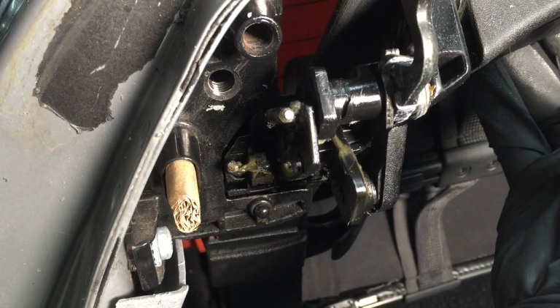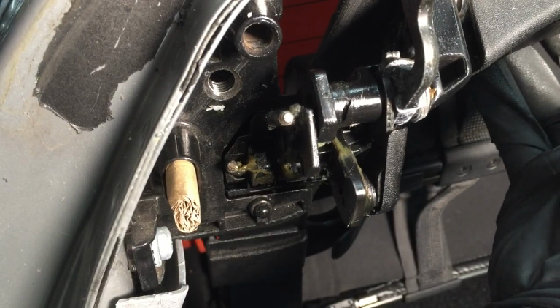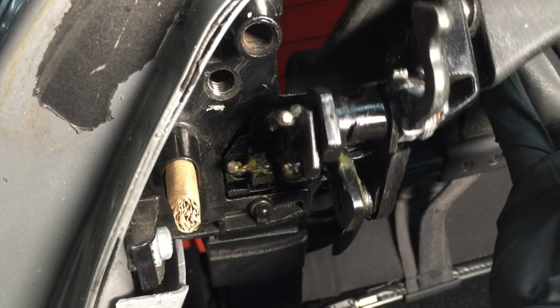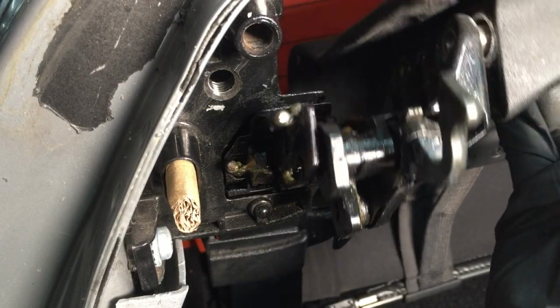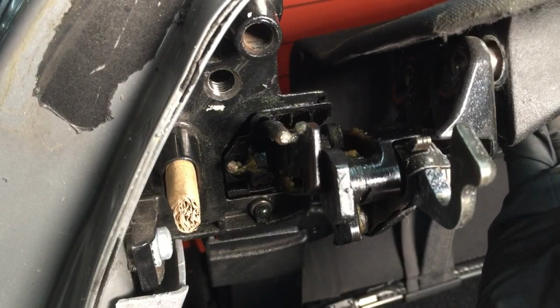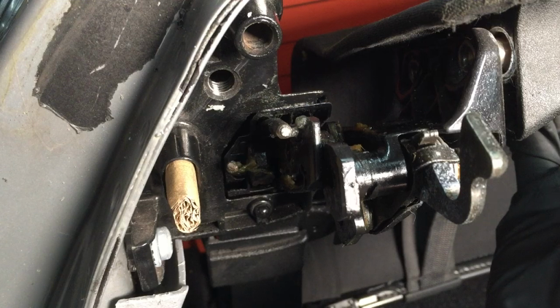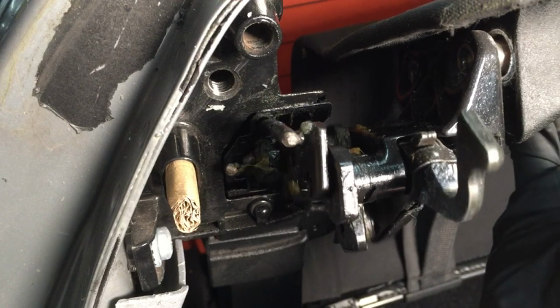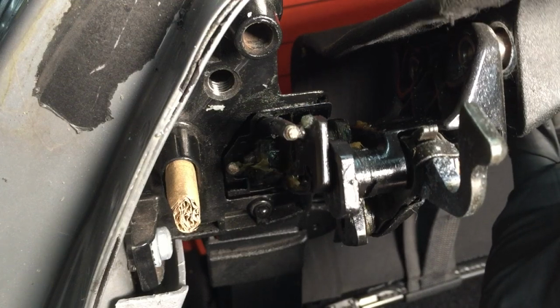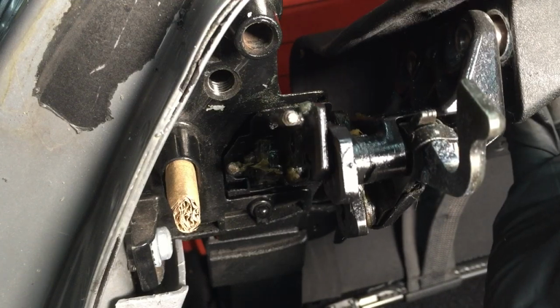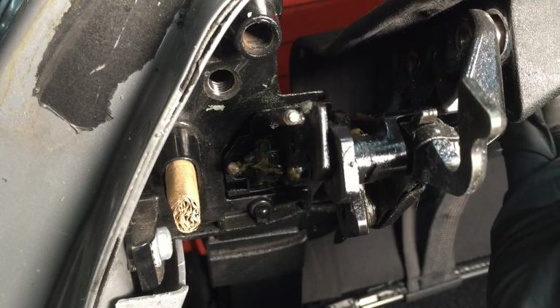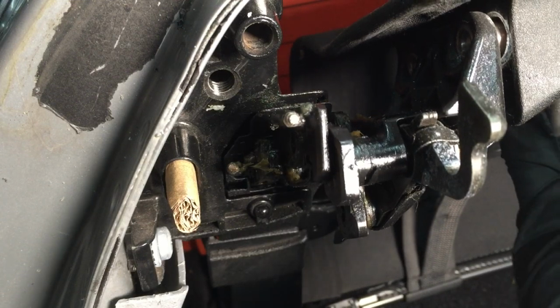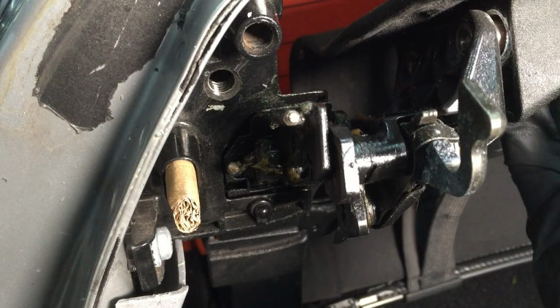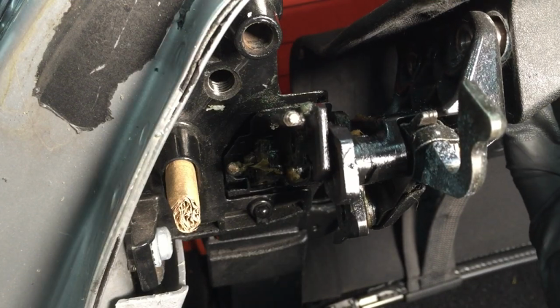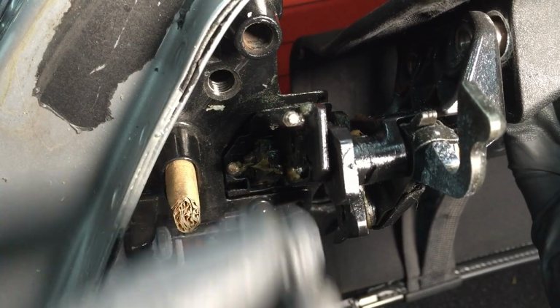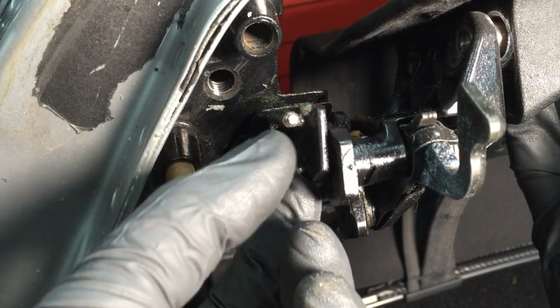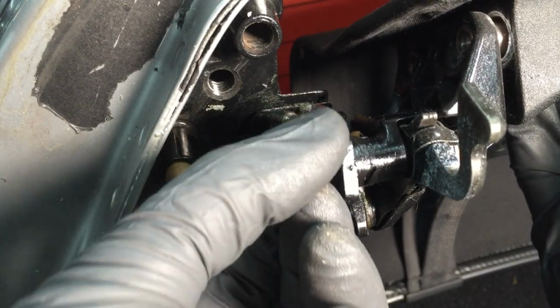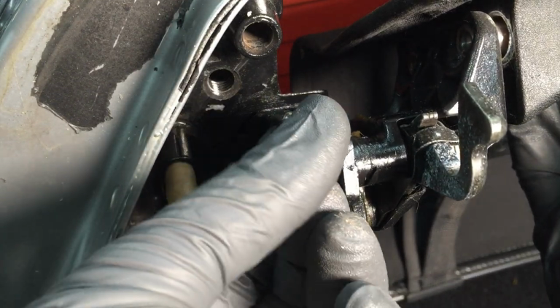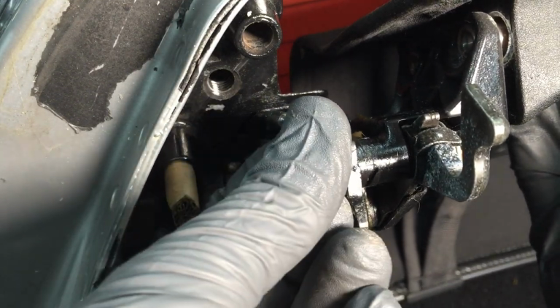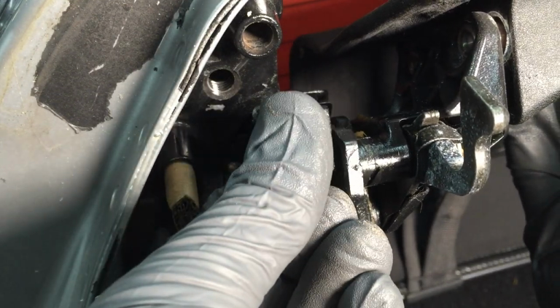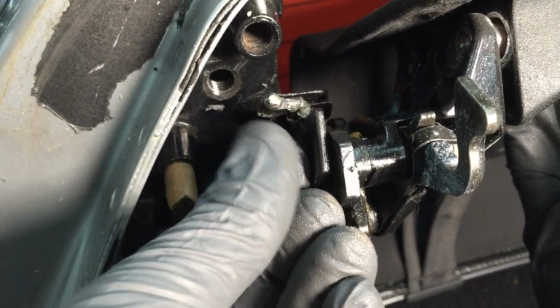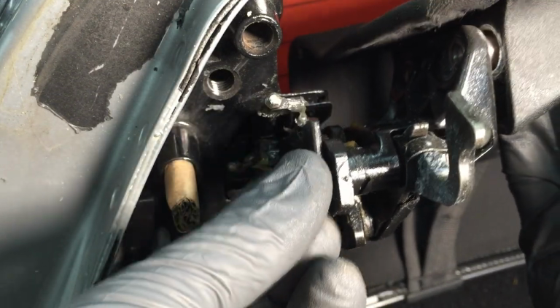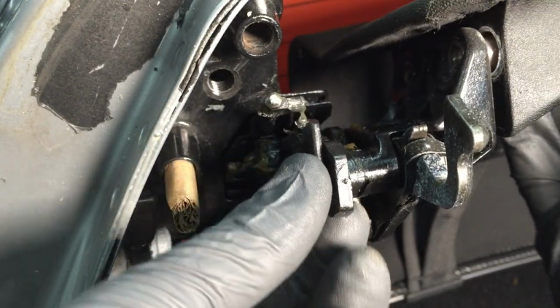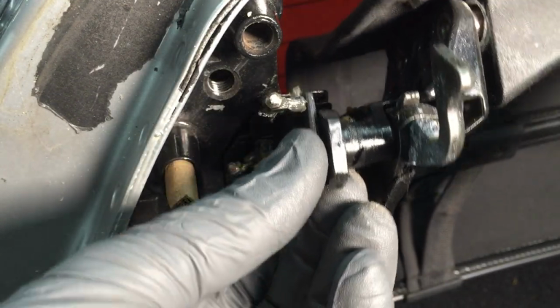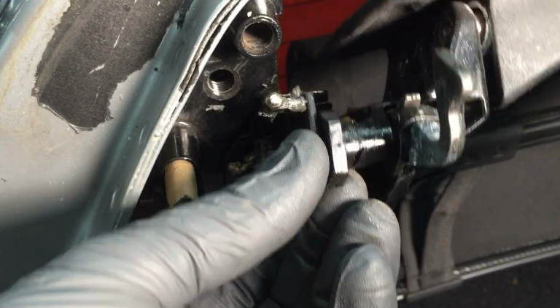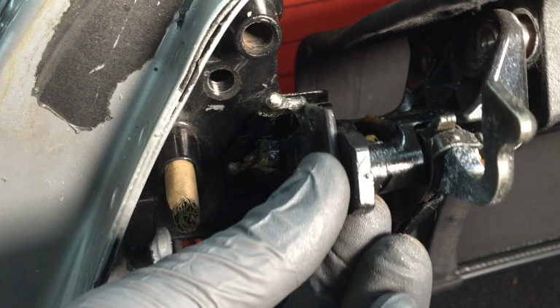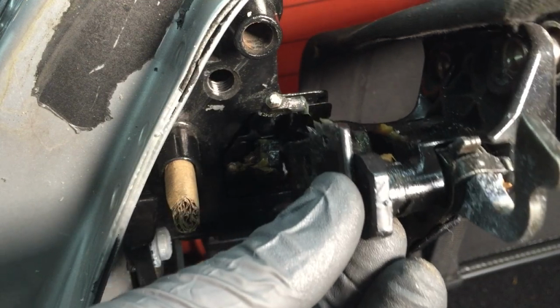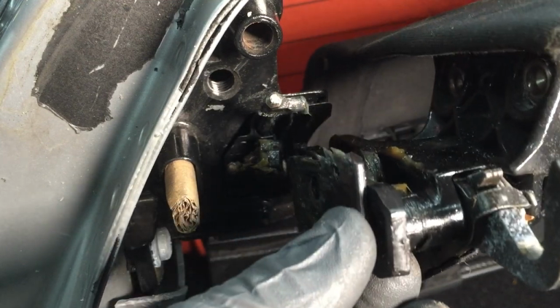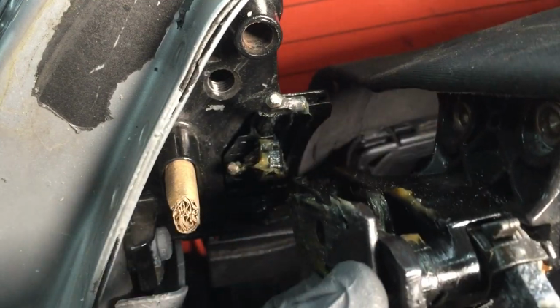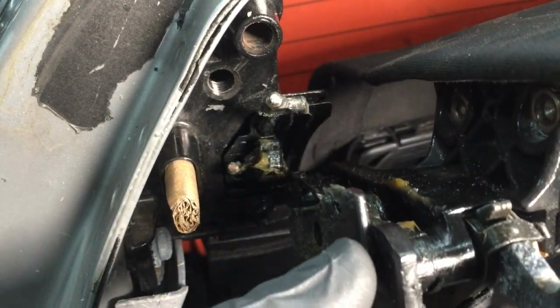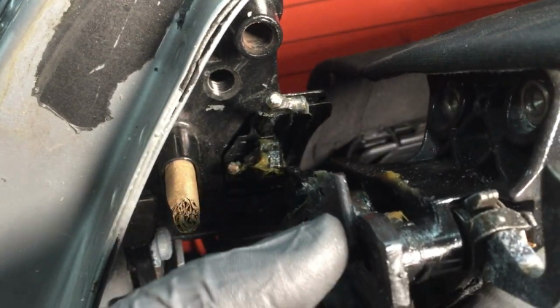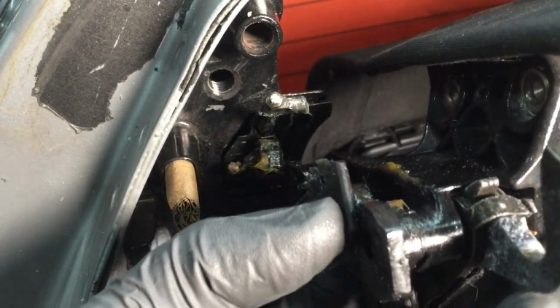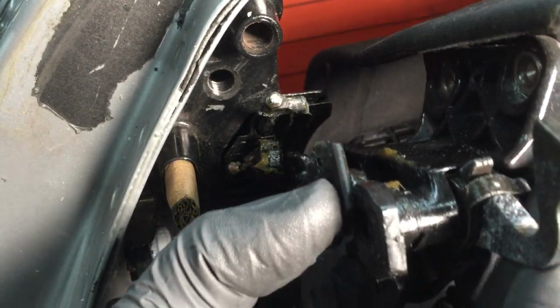Keep operating the roof until everything pops out. Now you can undo the drive cable, and pull the roof free.